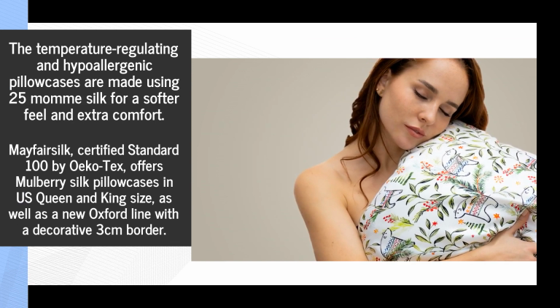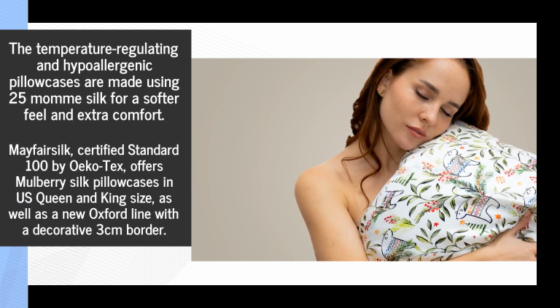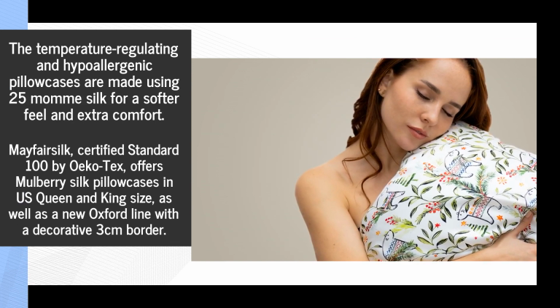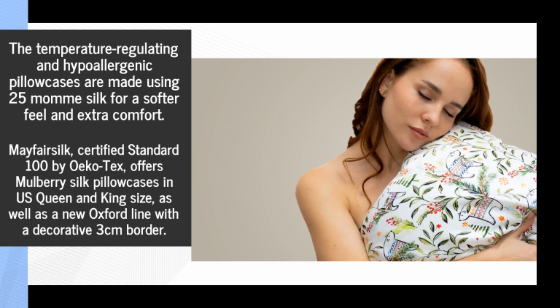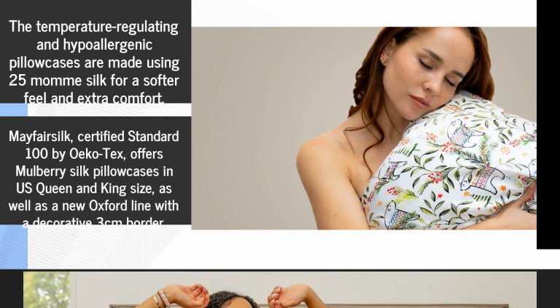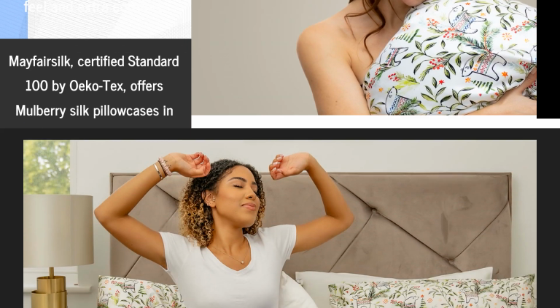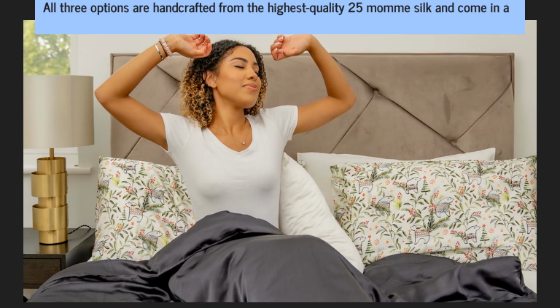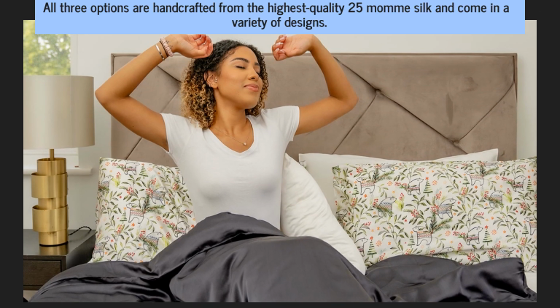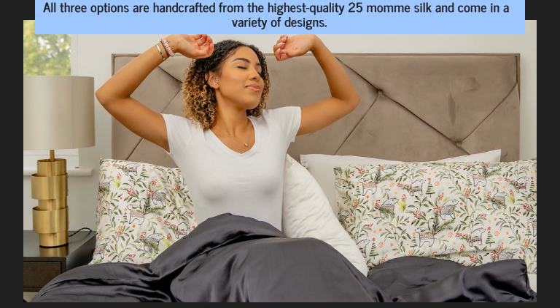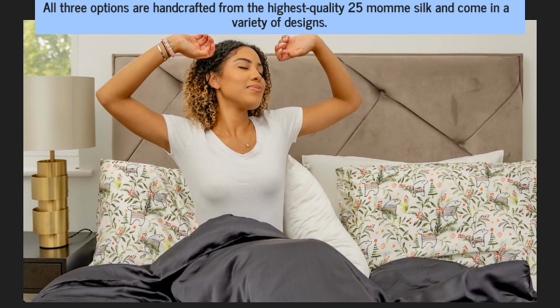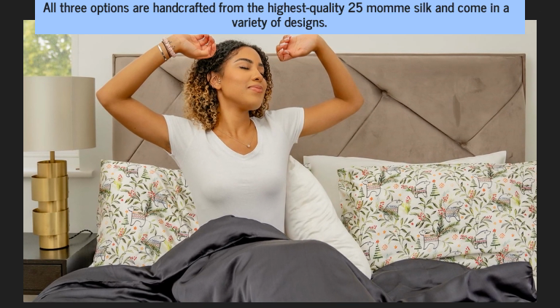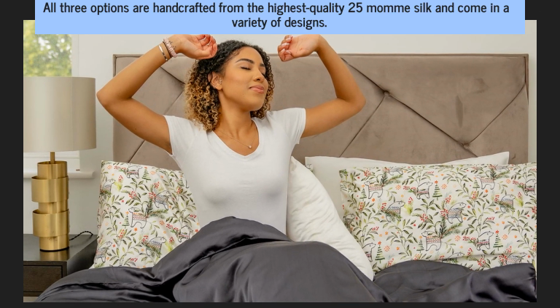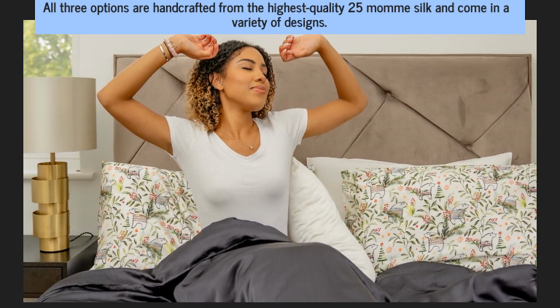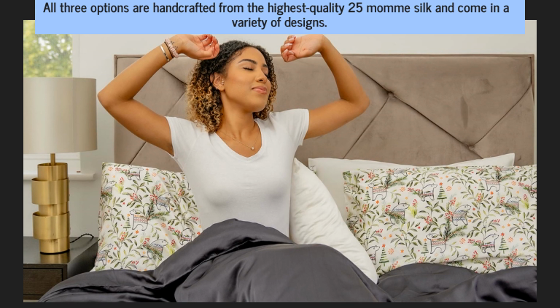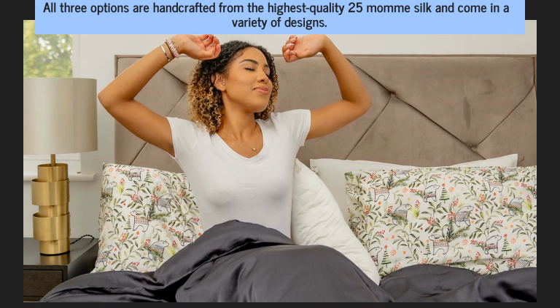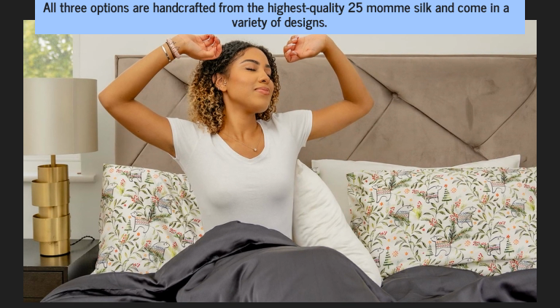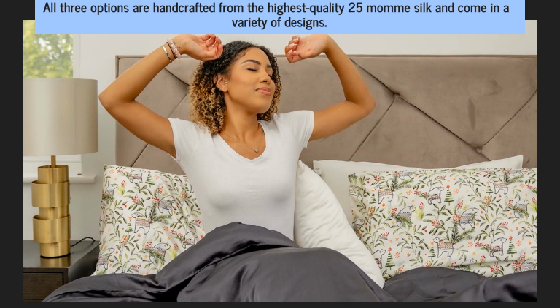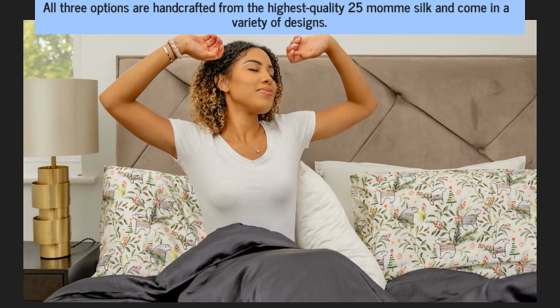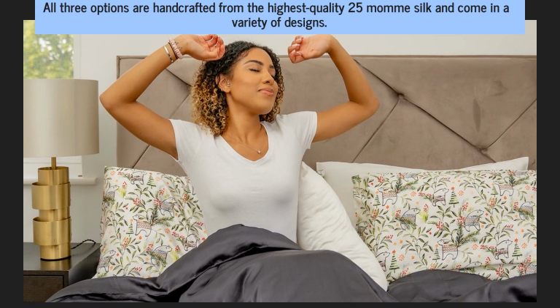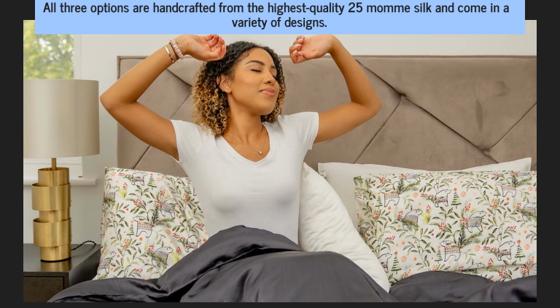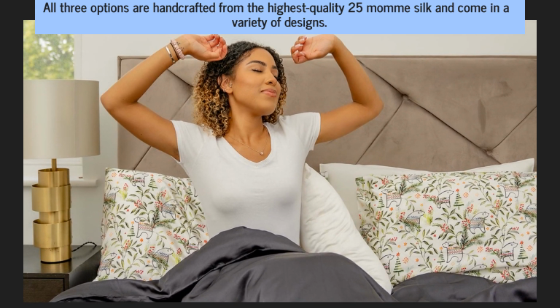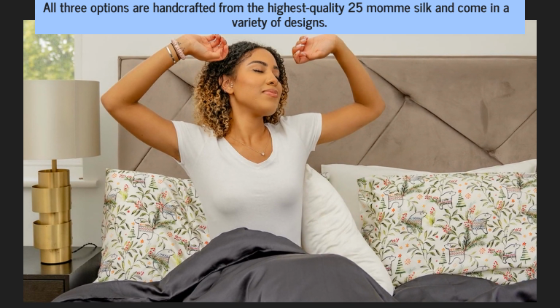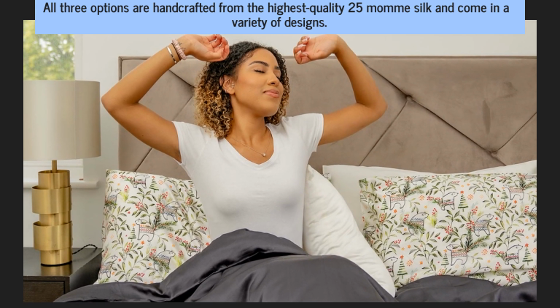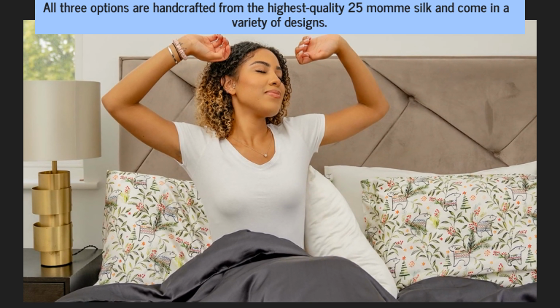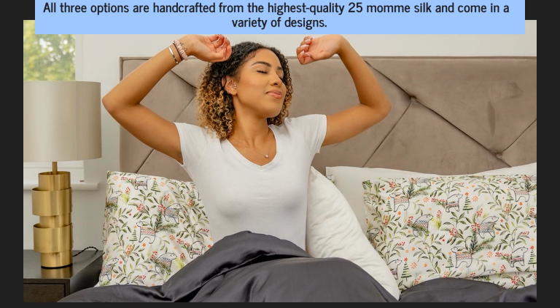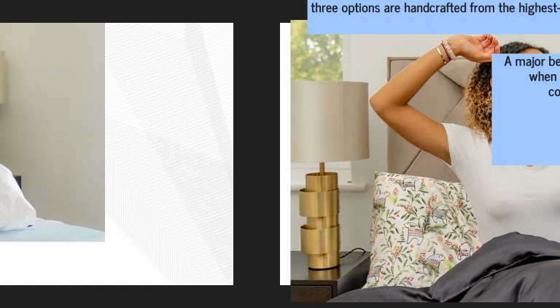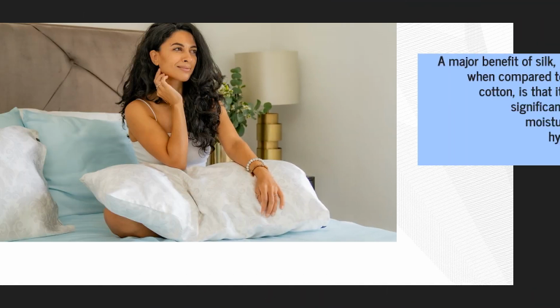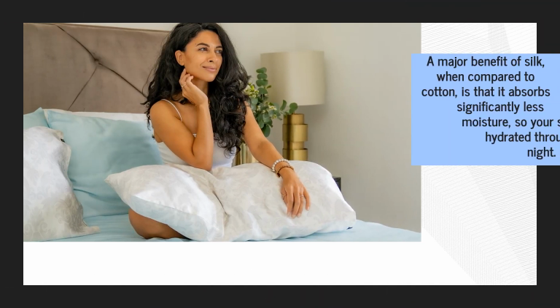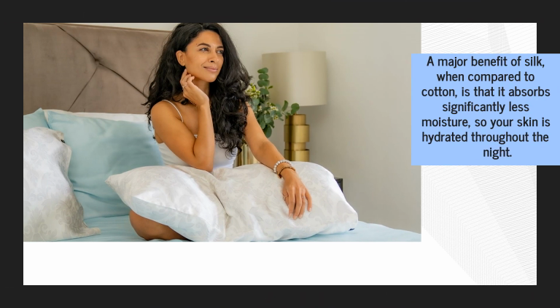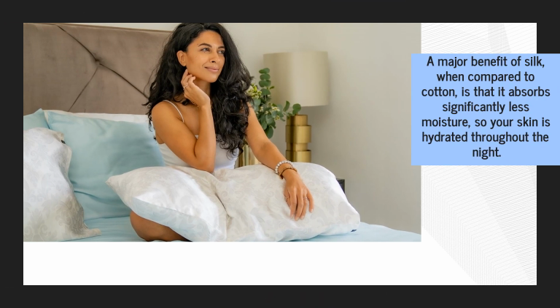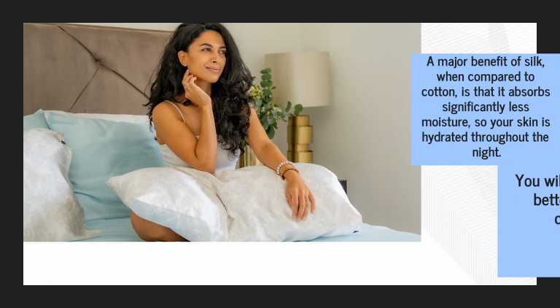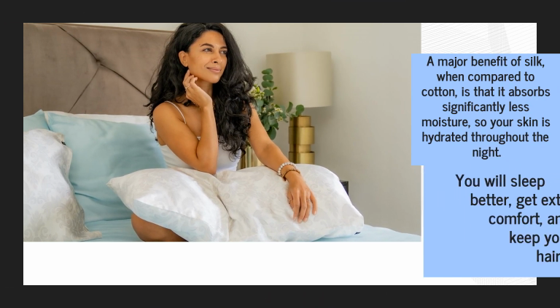Mayfair Silk, certified Standard 100 by Oeko-Tex, offers mulberry silk pillowcases in US queen and king size, as well as a new Oxford line with a decorative 3 cm border. All three options are handcrafted from the highest quality 25 momme silk and come in a variety of designs.